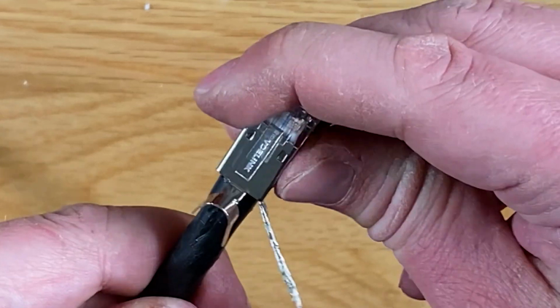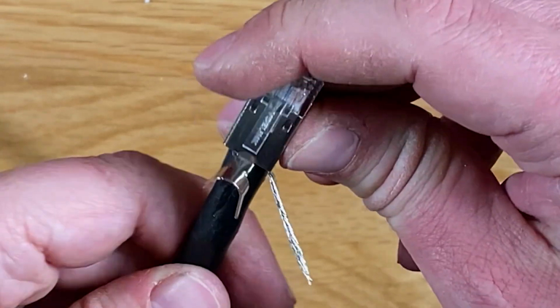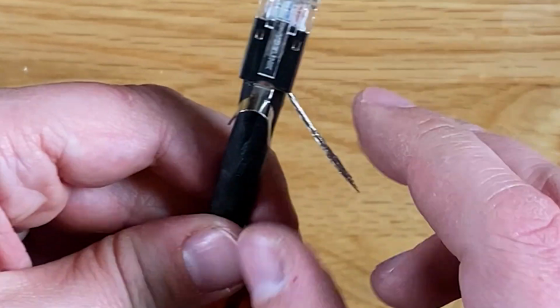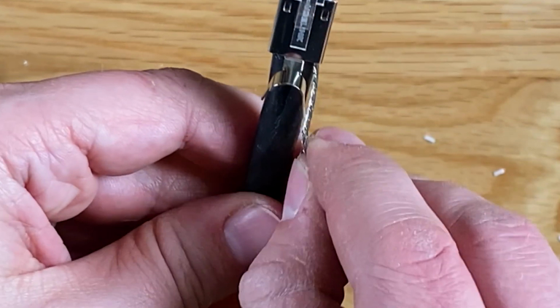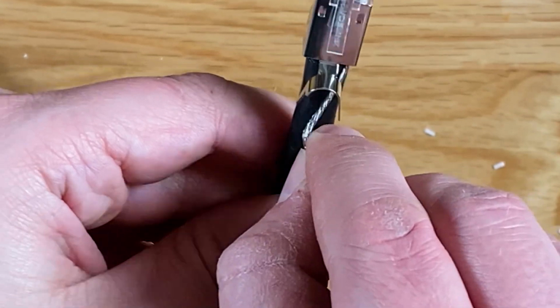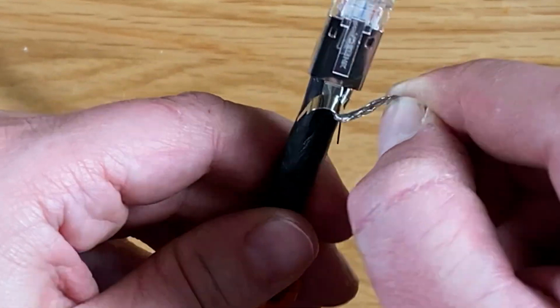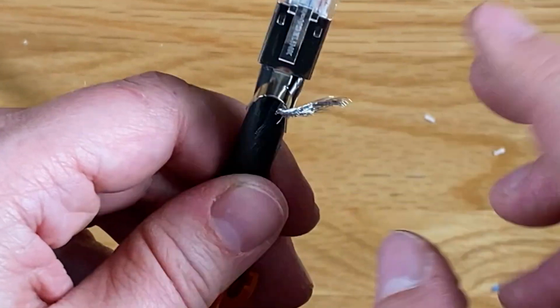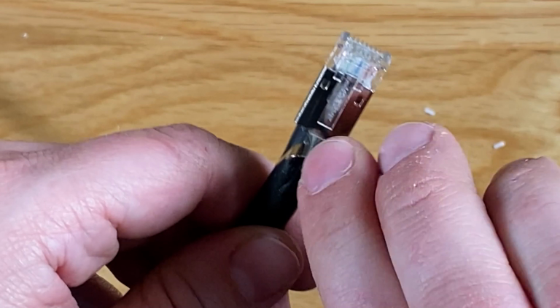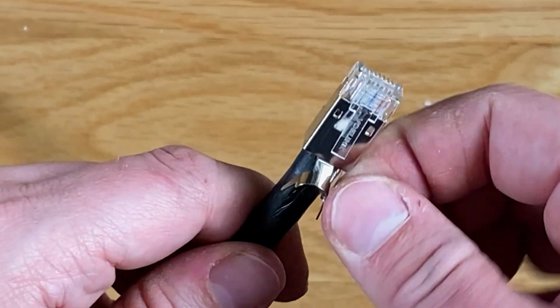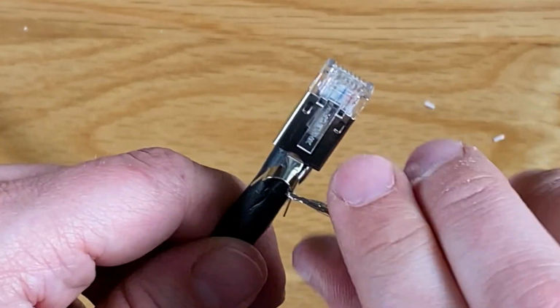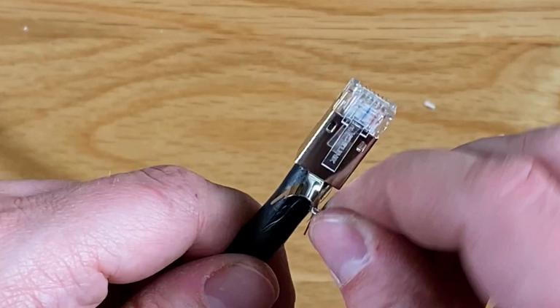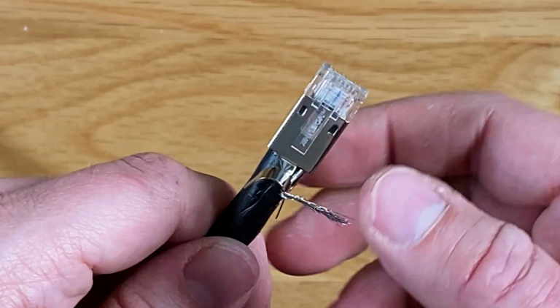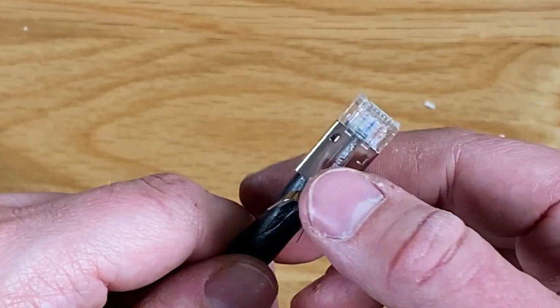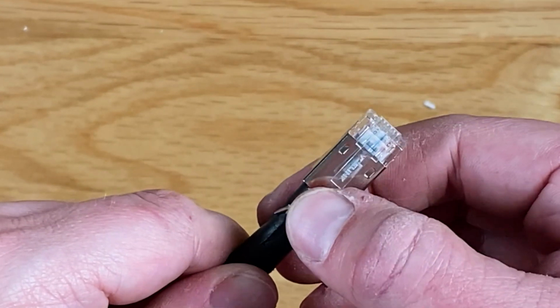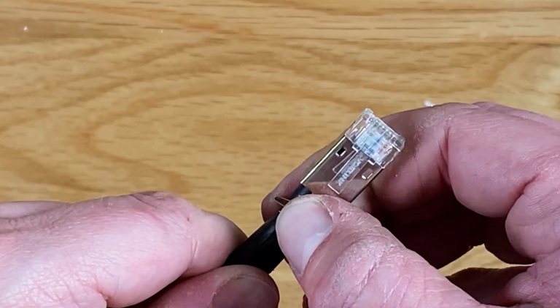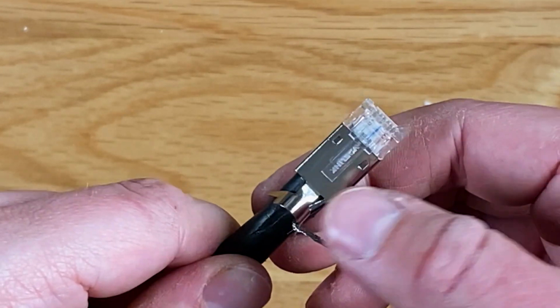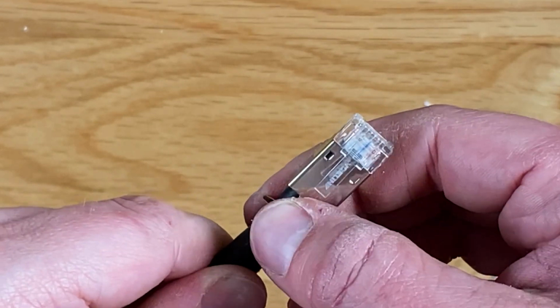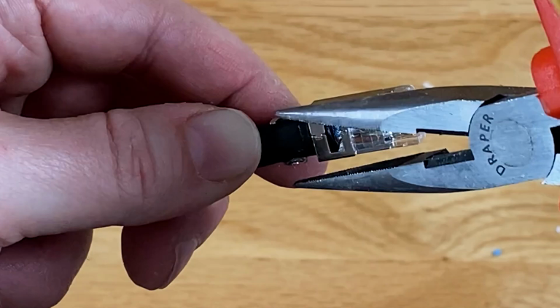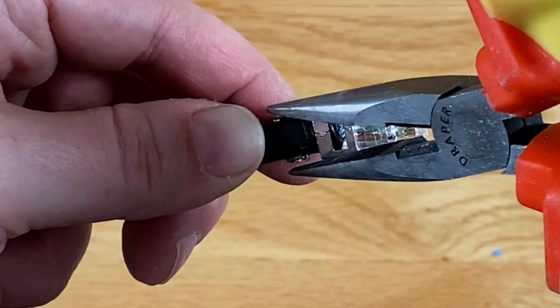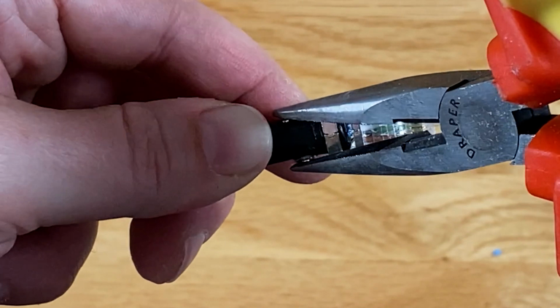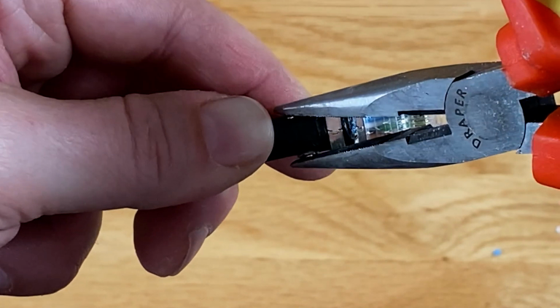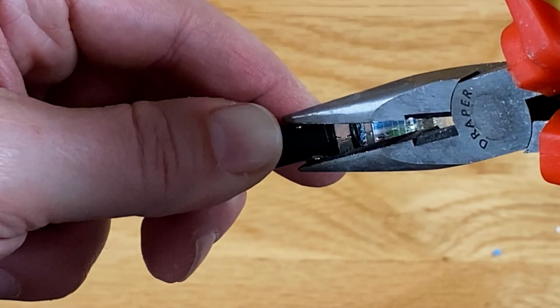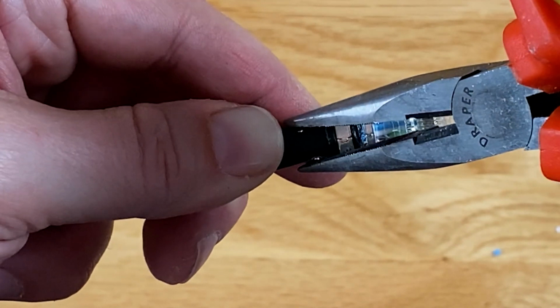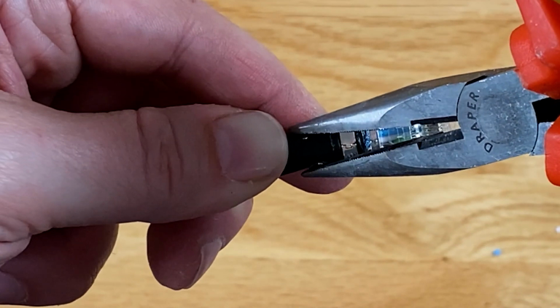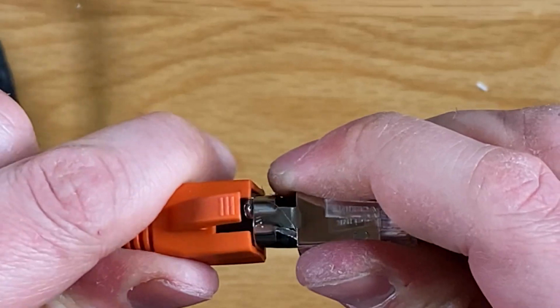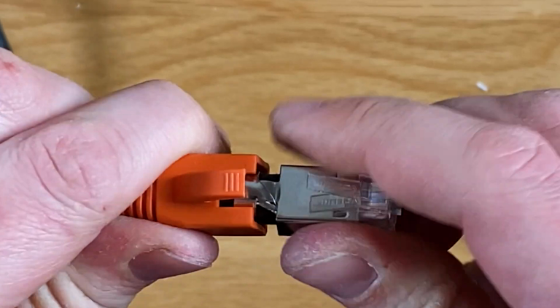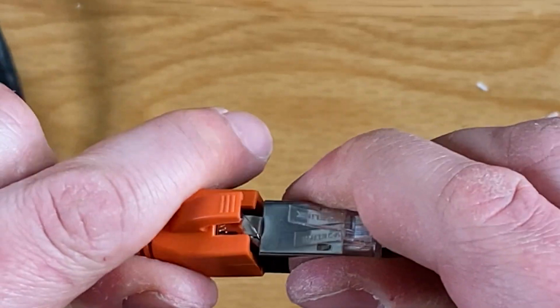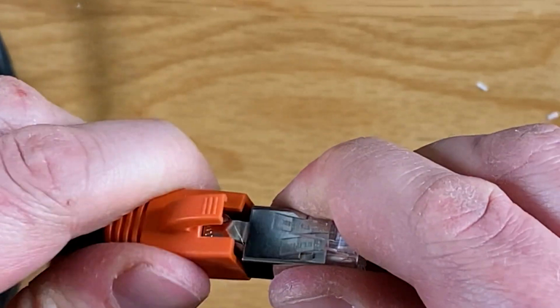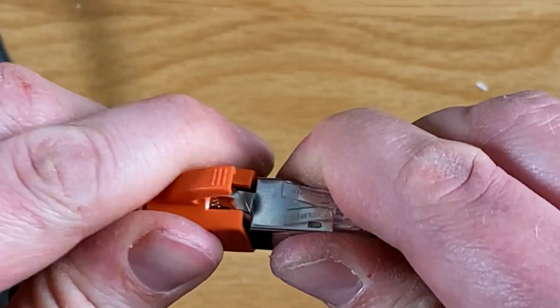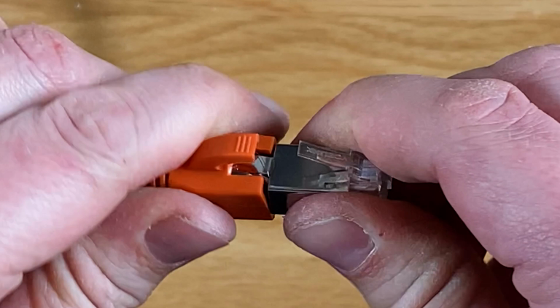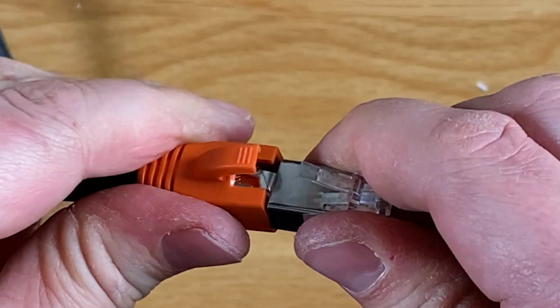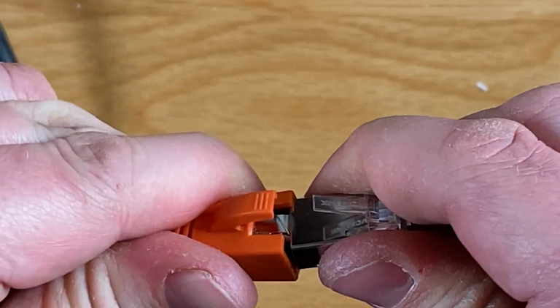From here take the braided shielding and wind it around the buckle of the connector, ensuring there is sufficient contact to act as grounding. Once in place use a pair of pliers to close up the buckle and then push the boot up and over the connector to complete the process.